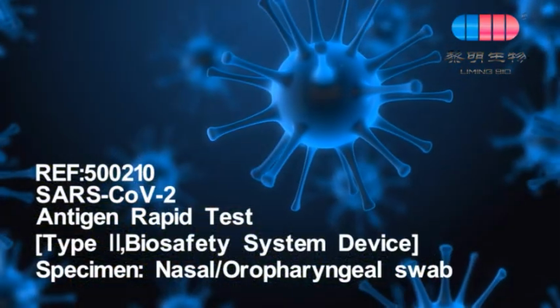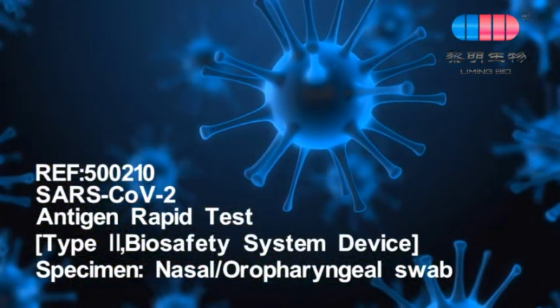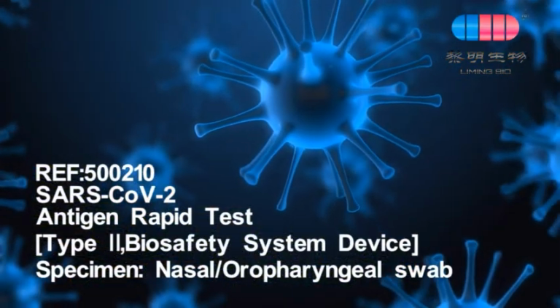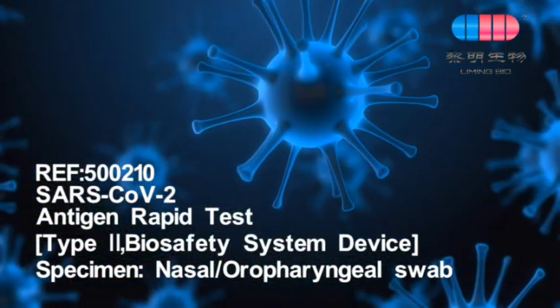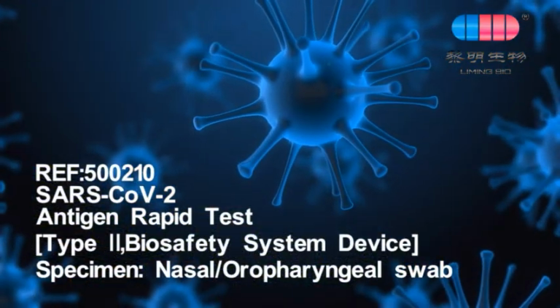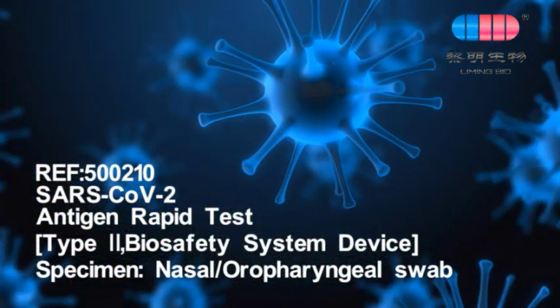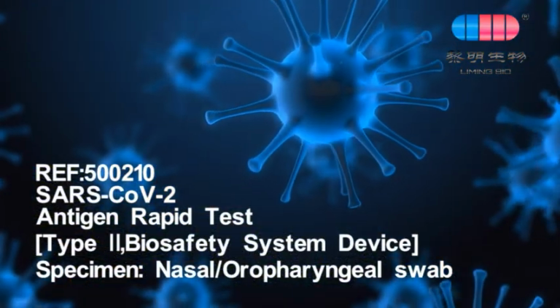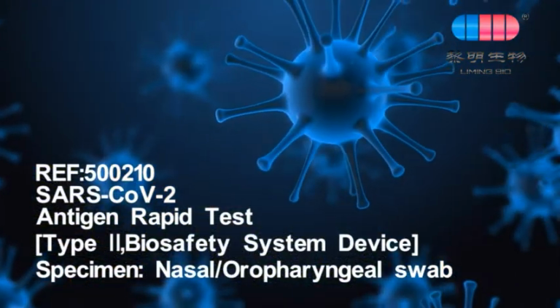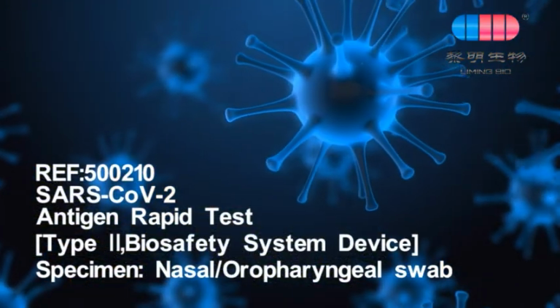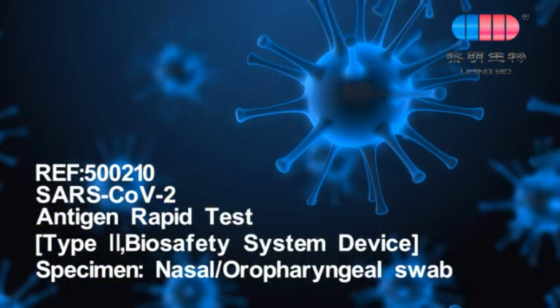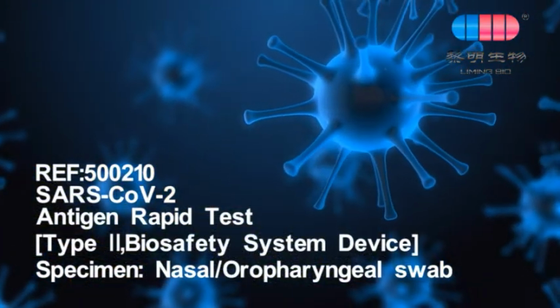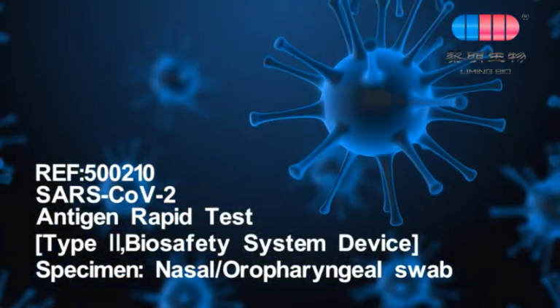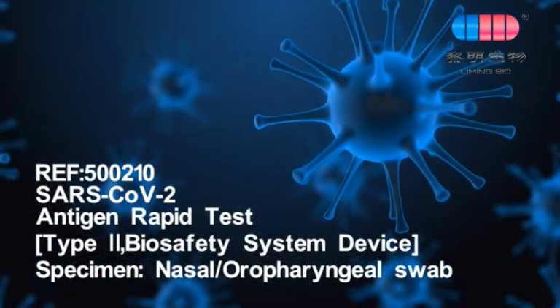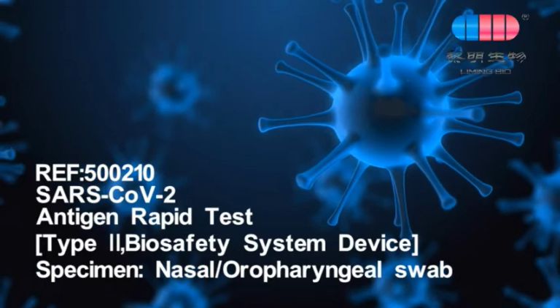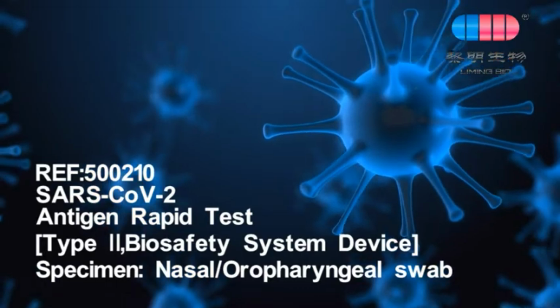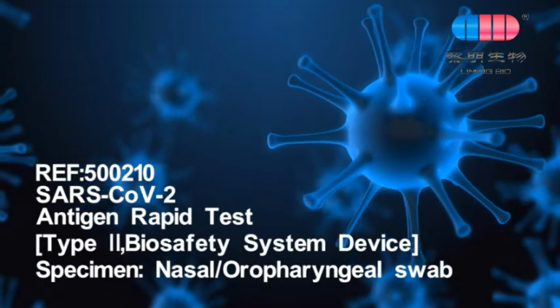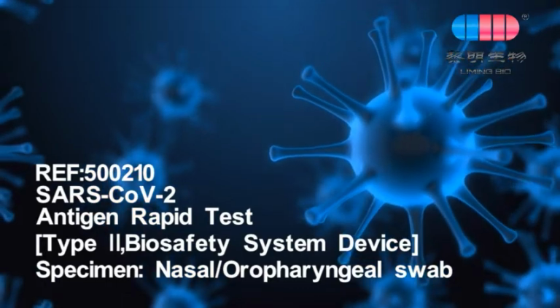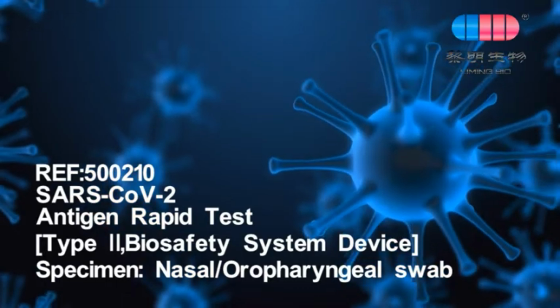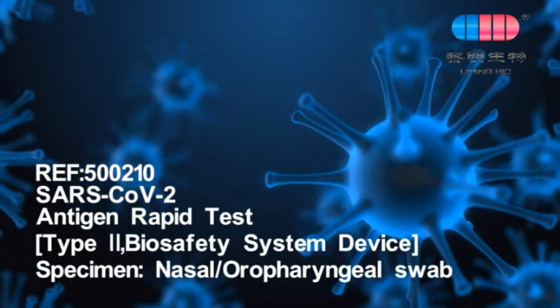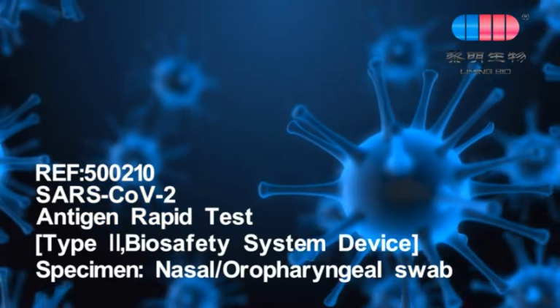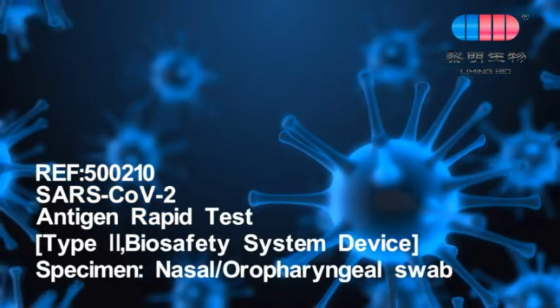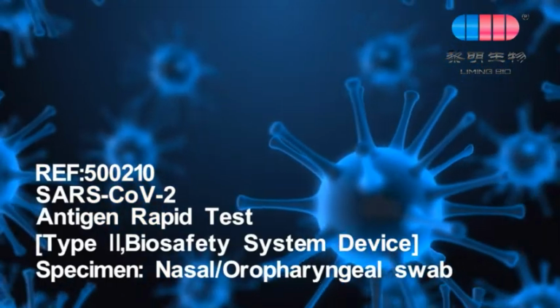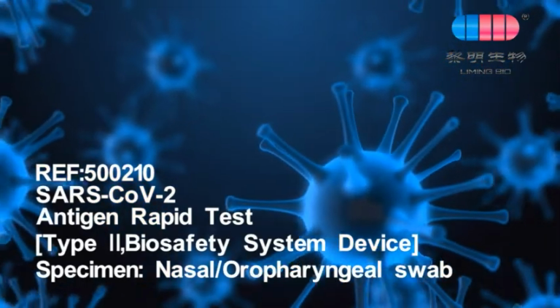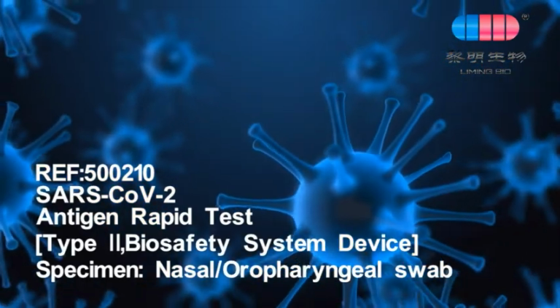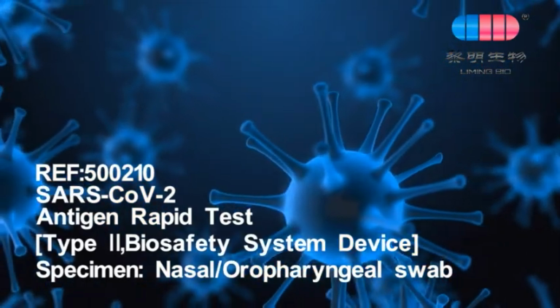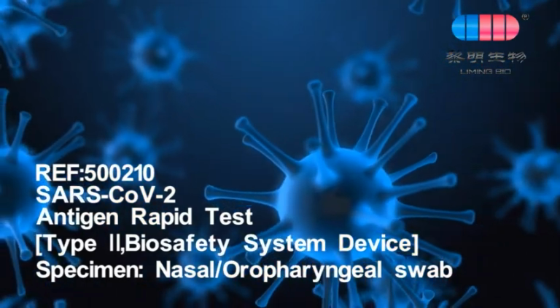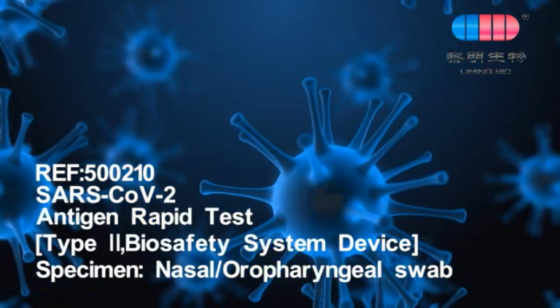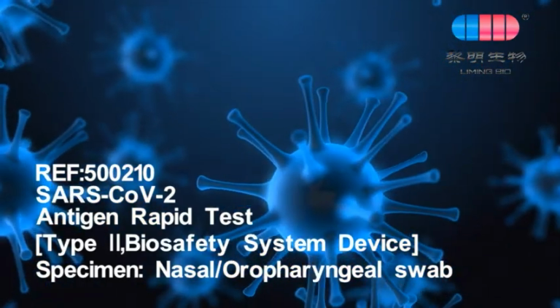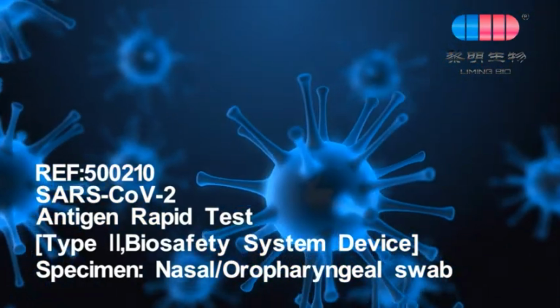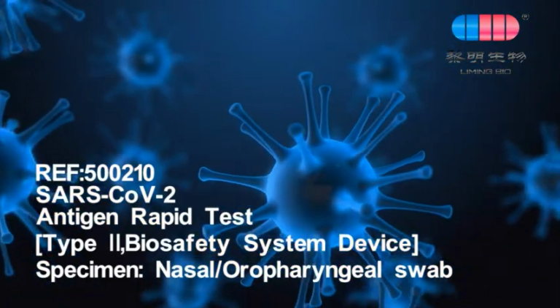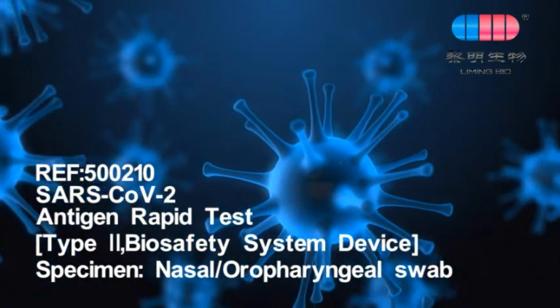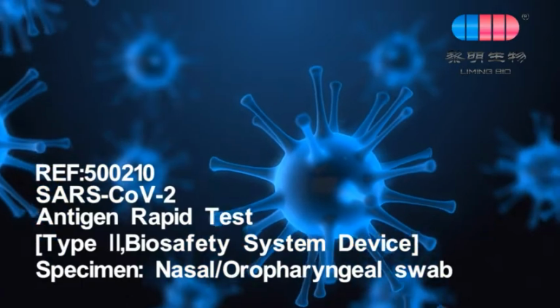SARS-CoV-2 antigen rapid test, type 2 biosafety system device. Specimen: nasal or oropharyngeal swab.